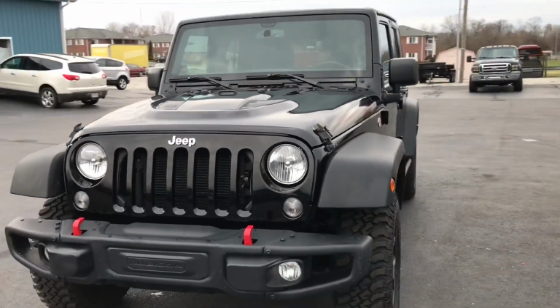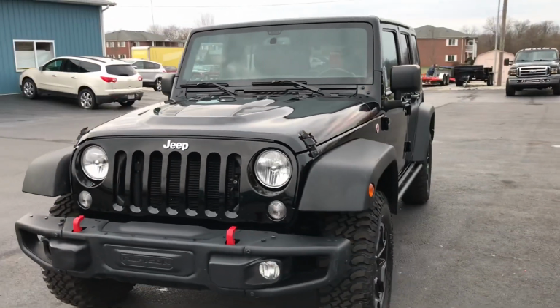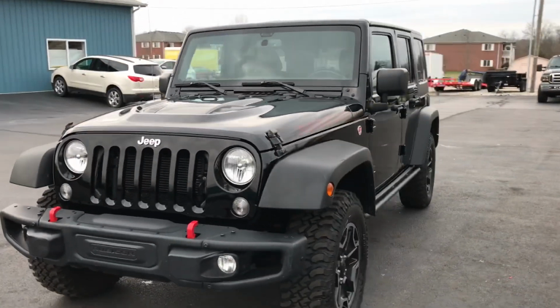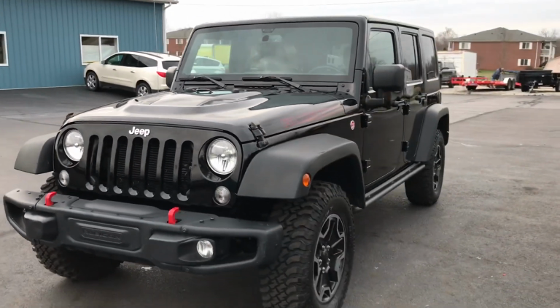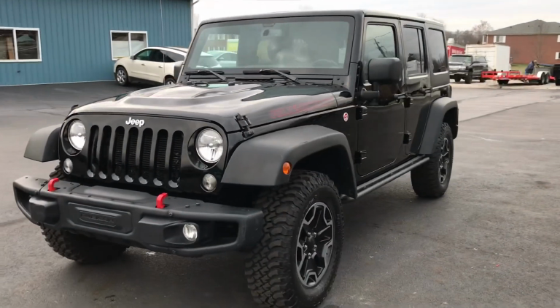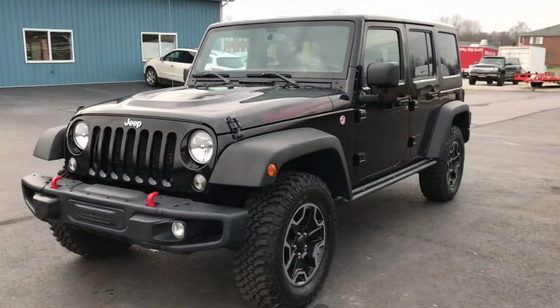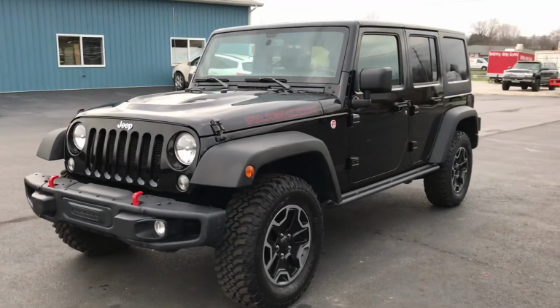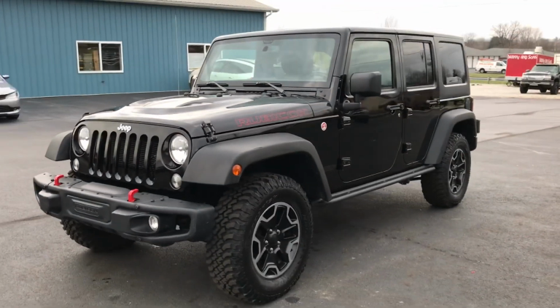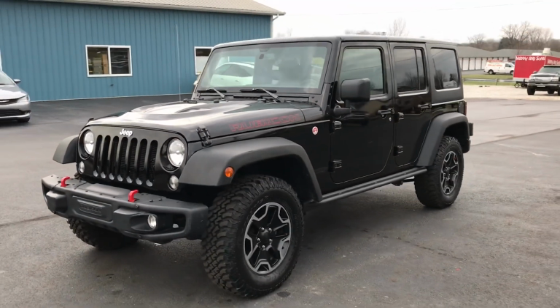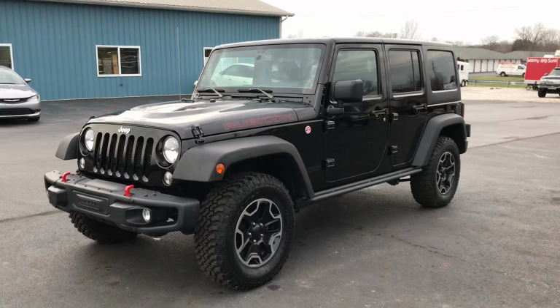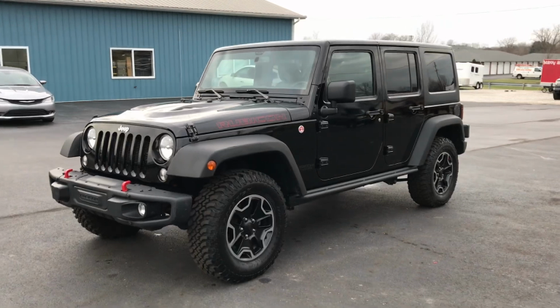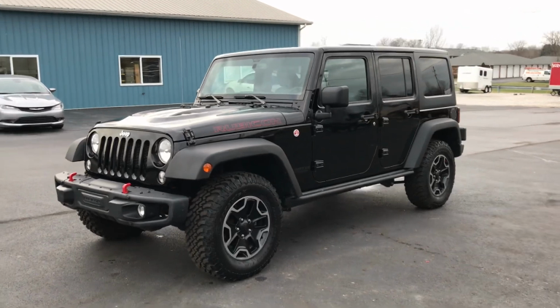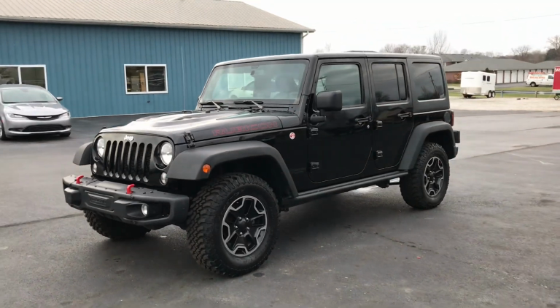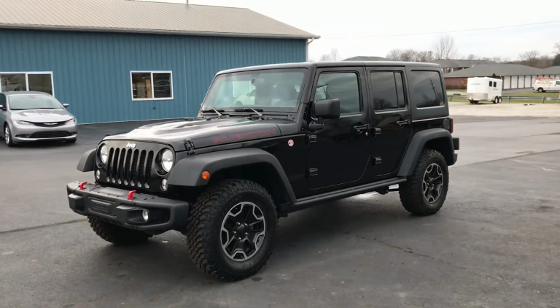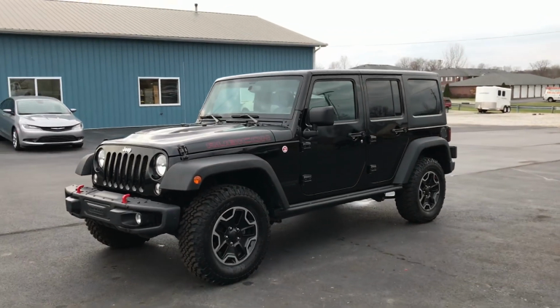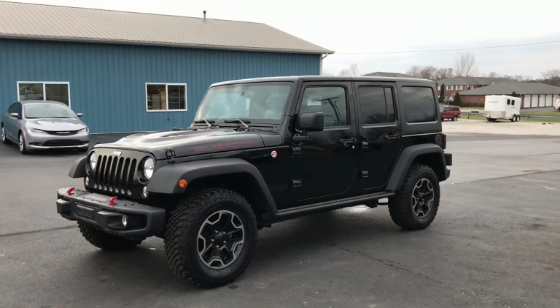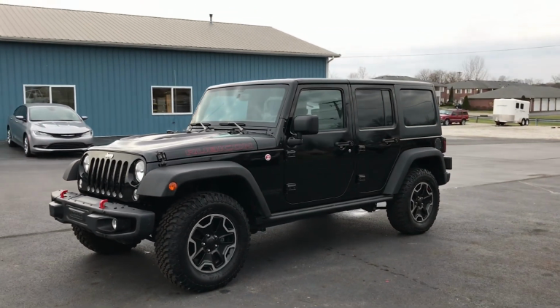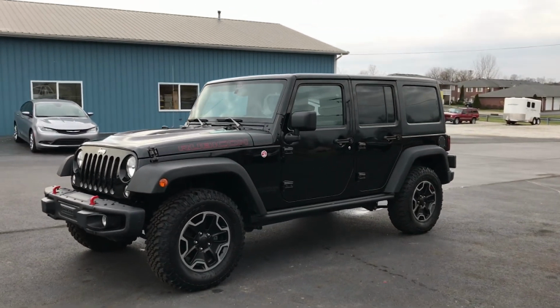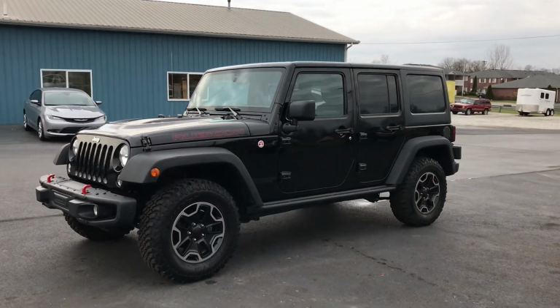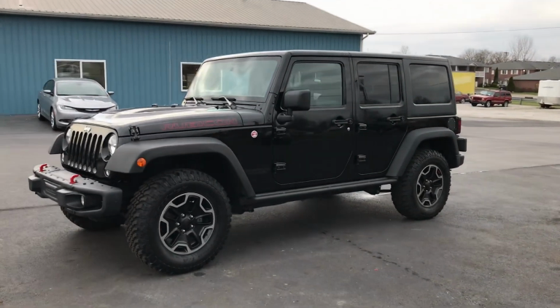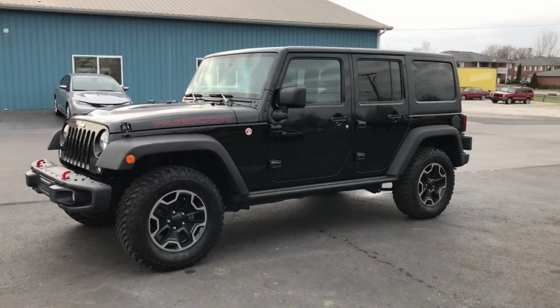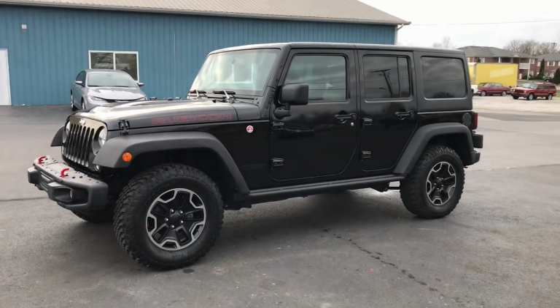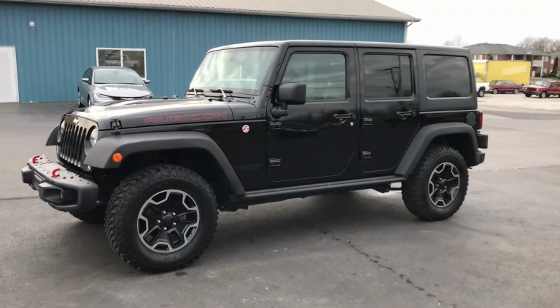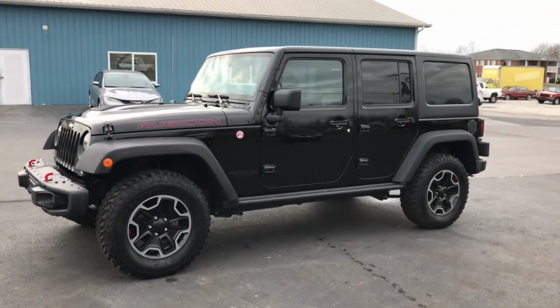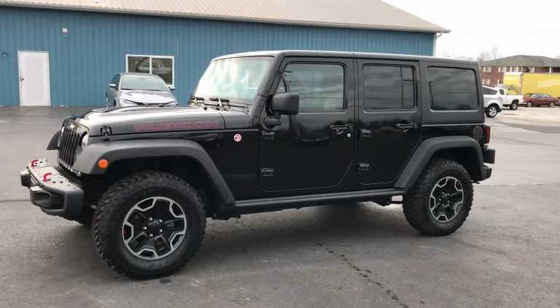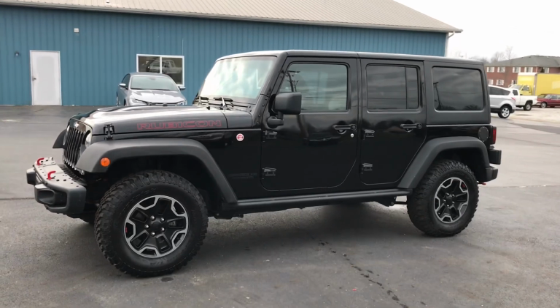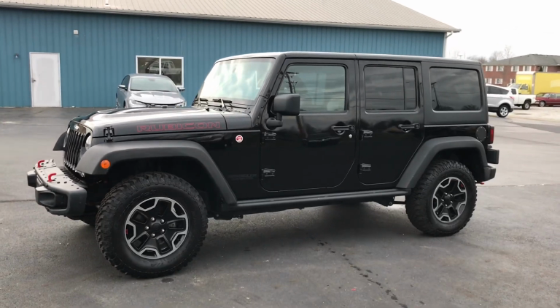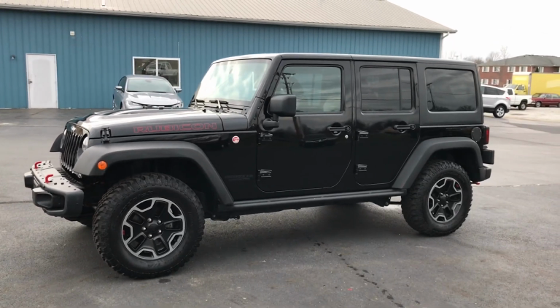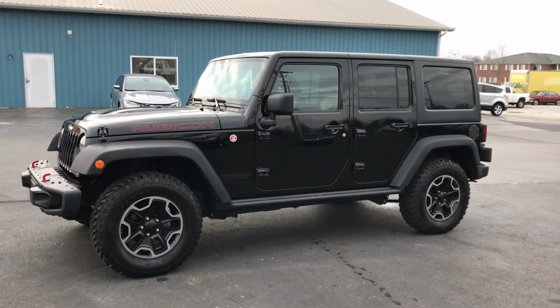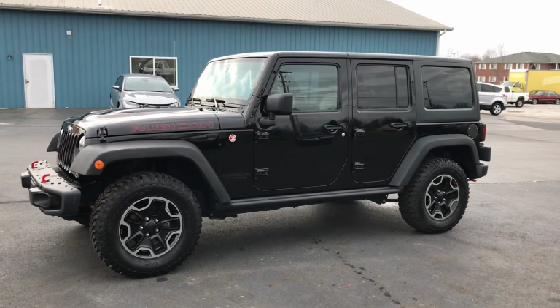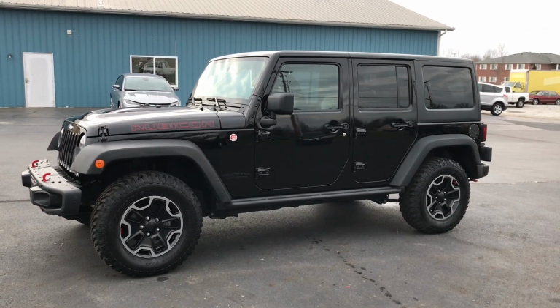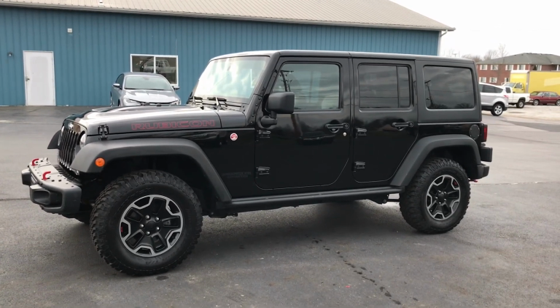It's been well maintained. It does have some miles, but it's all freeway miles. This thing's been well maintained and runs out perfect. It's fully loaded inside, so let's go ahead and take a look at the interior.